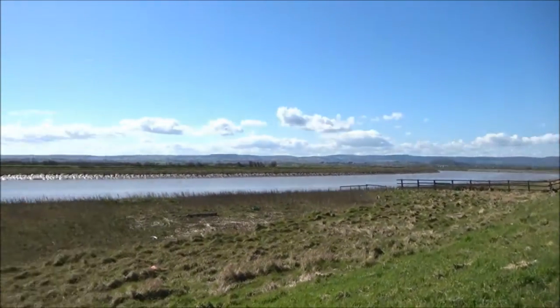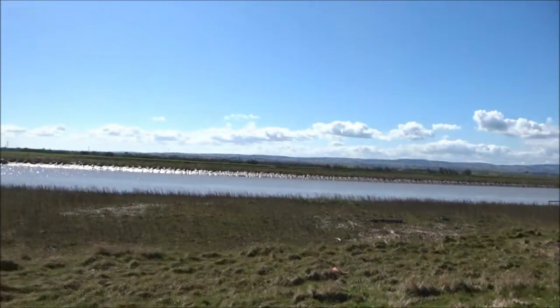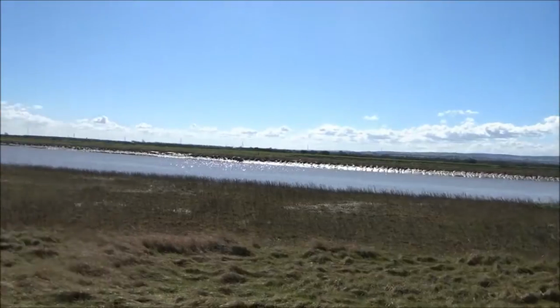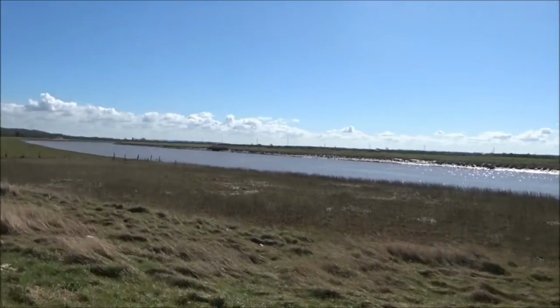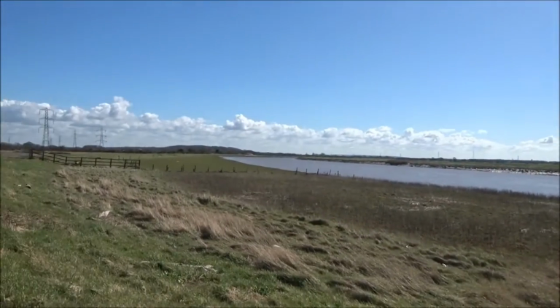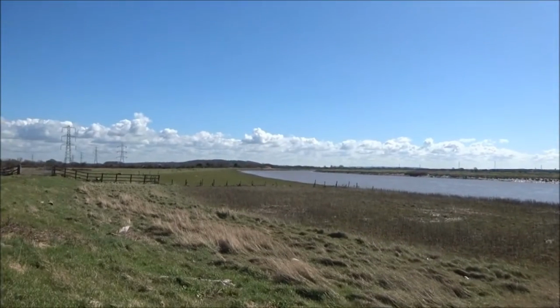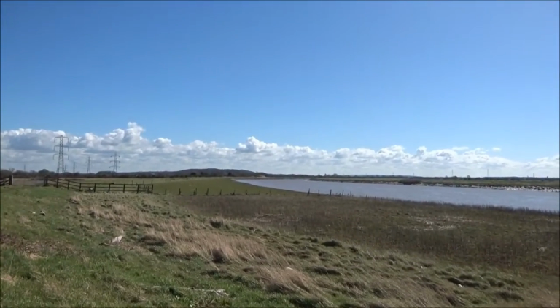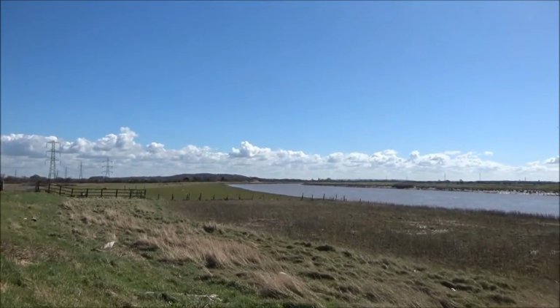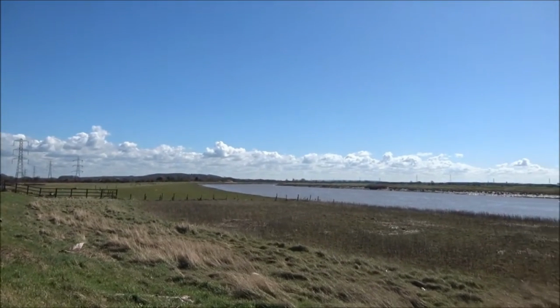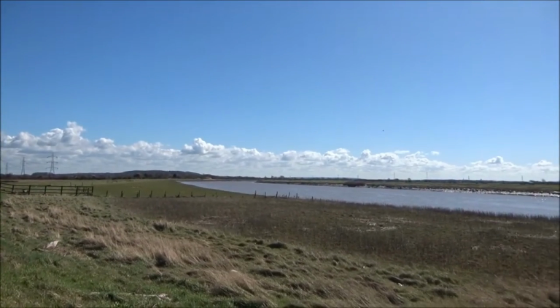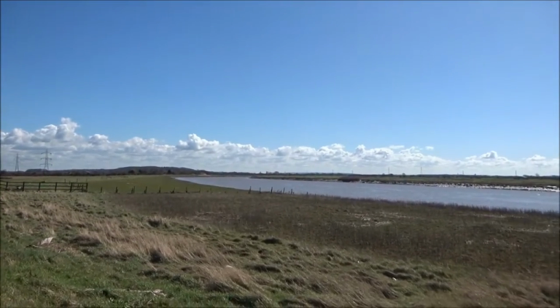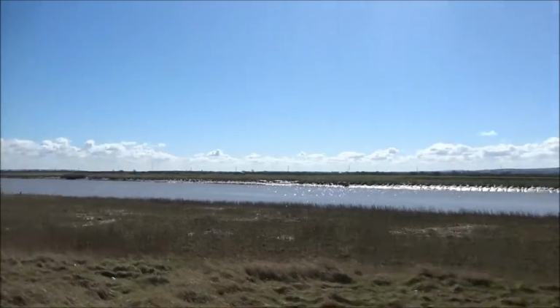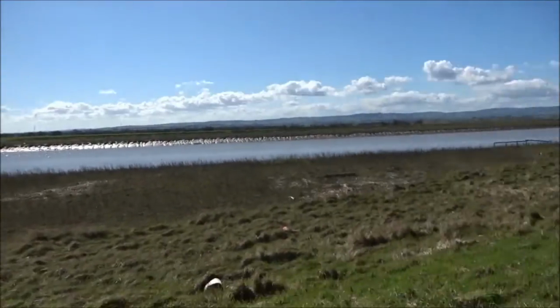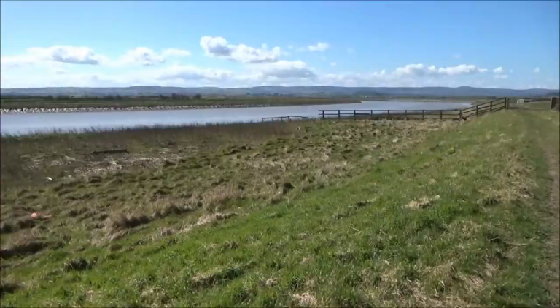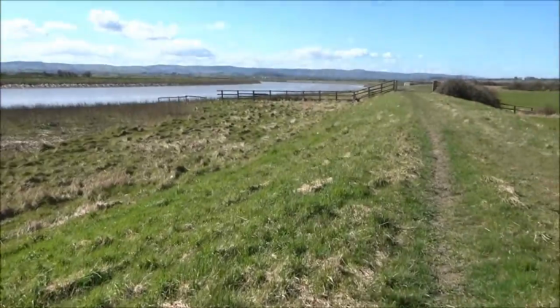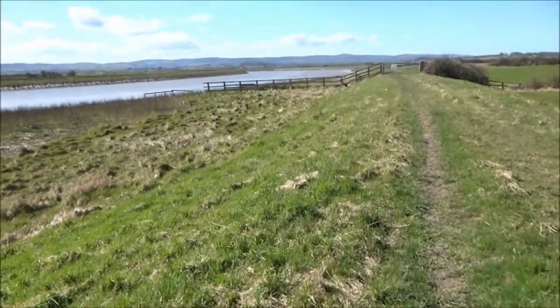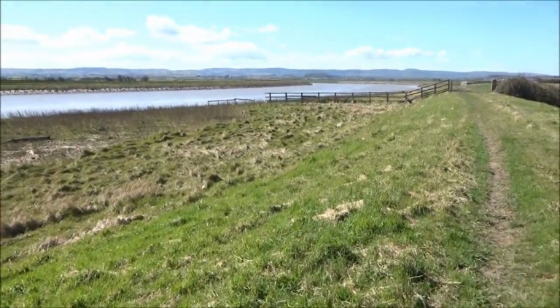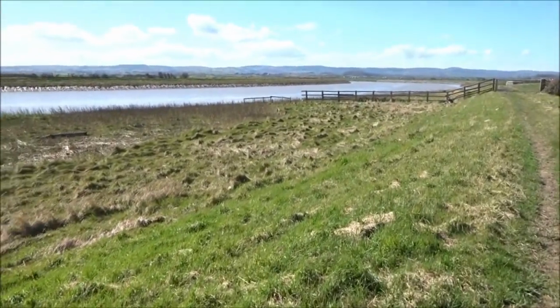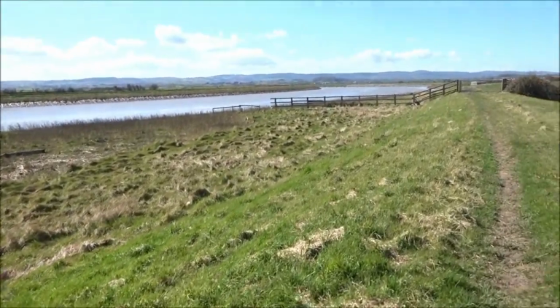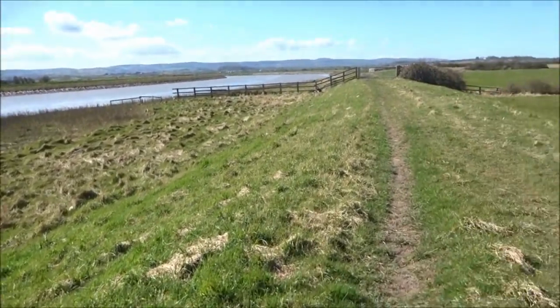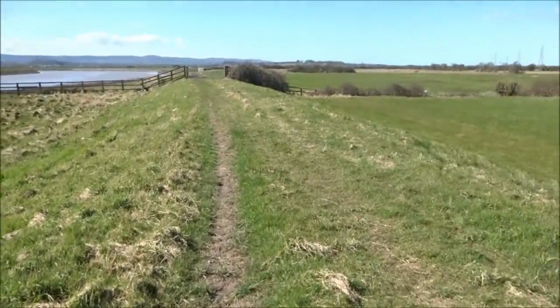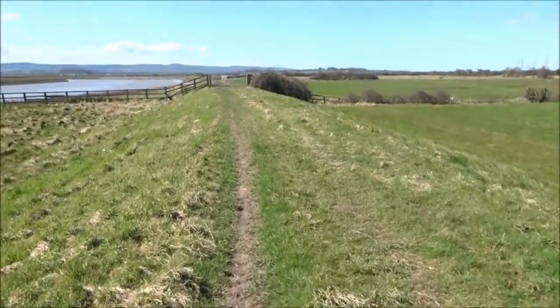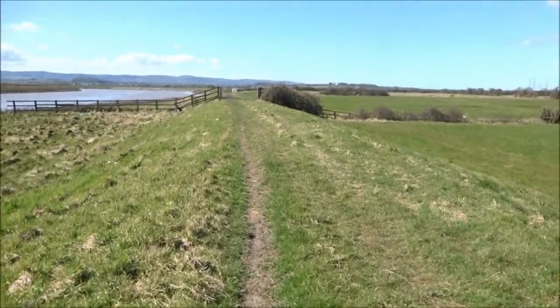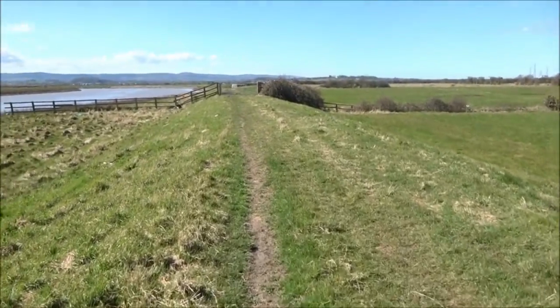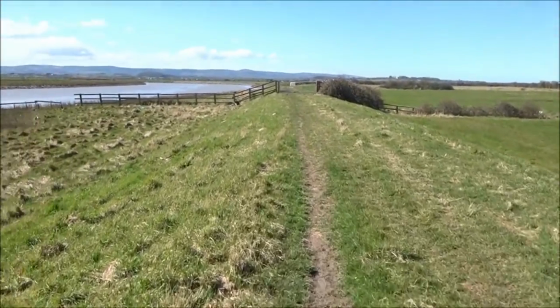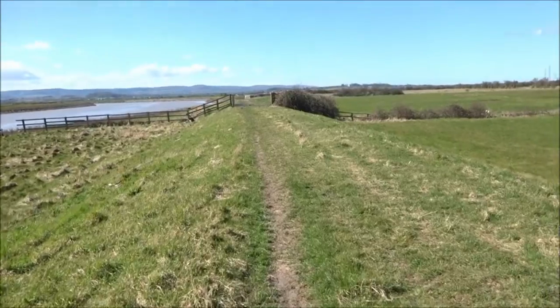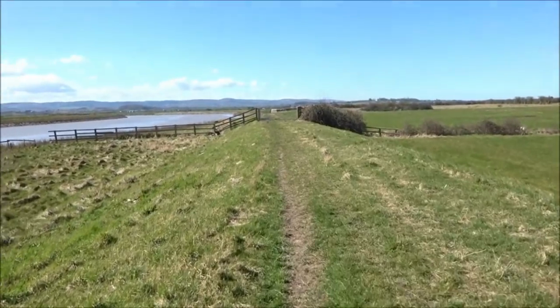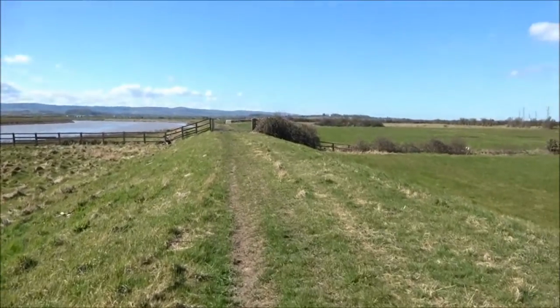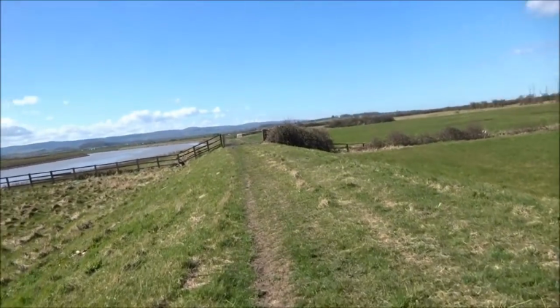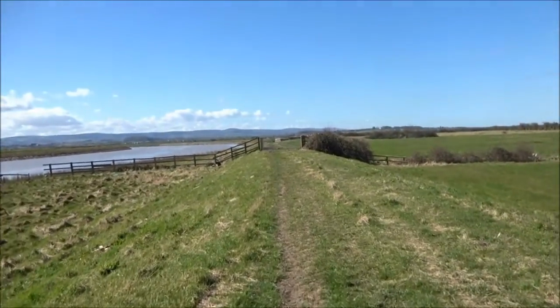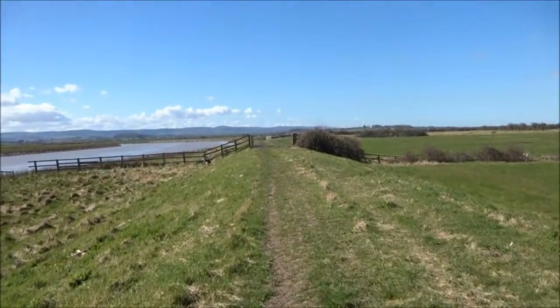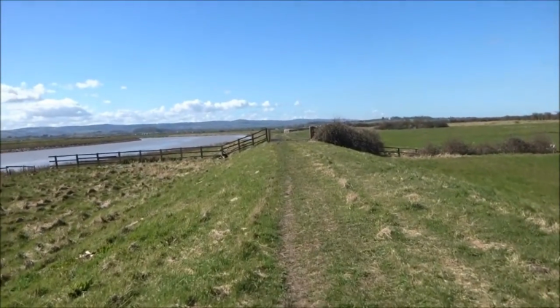Here we've got the Quantock Hills. We've got the river going all the way up there. Somebody coming.